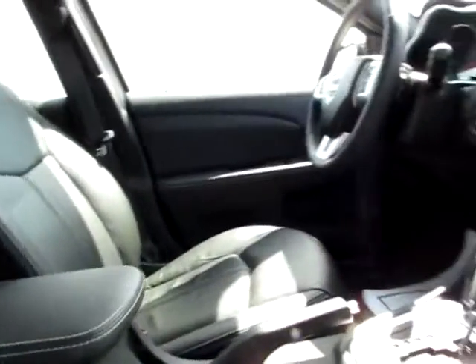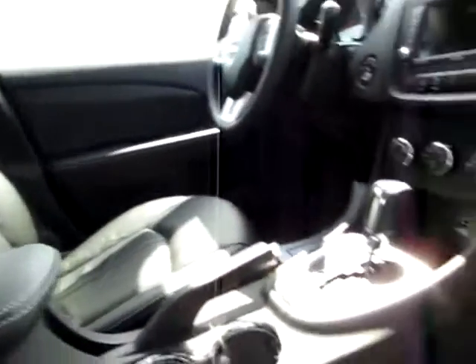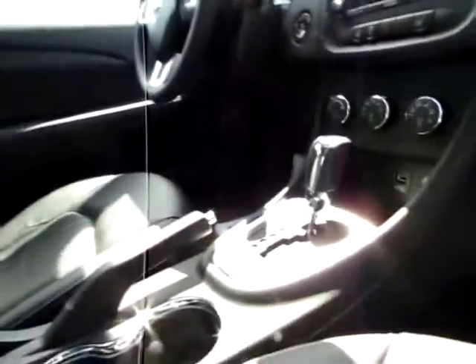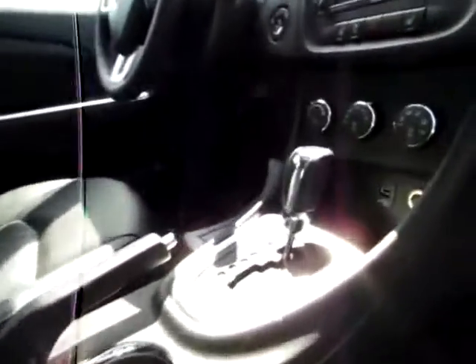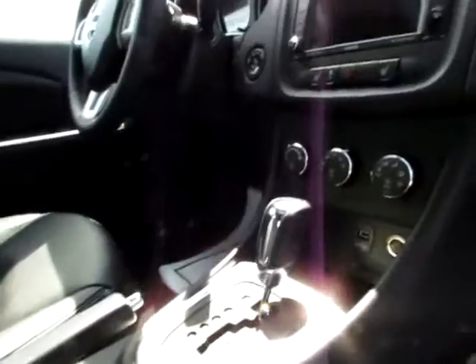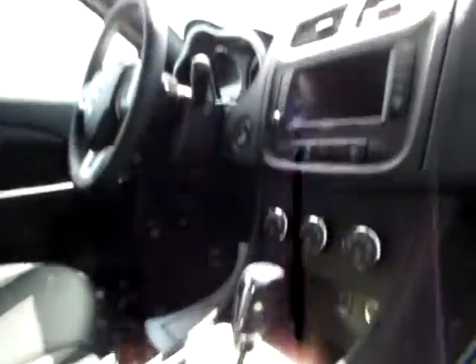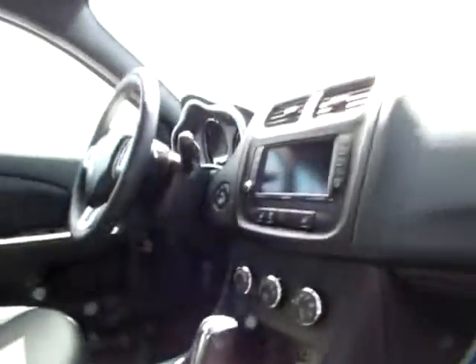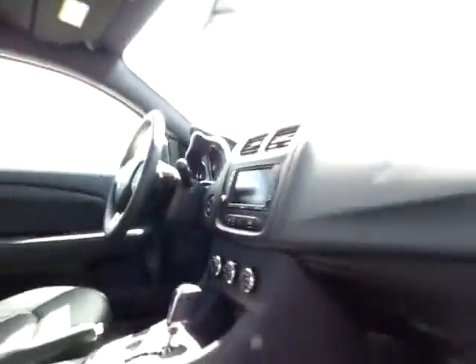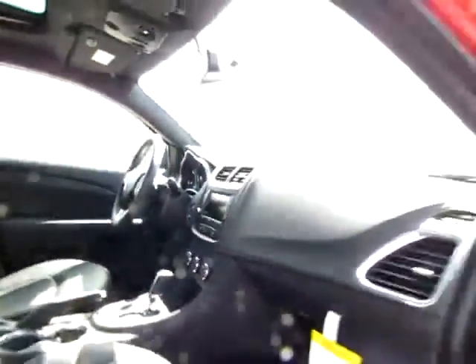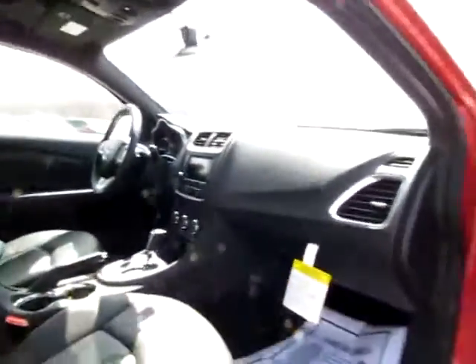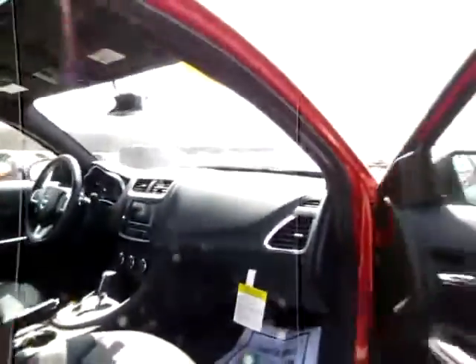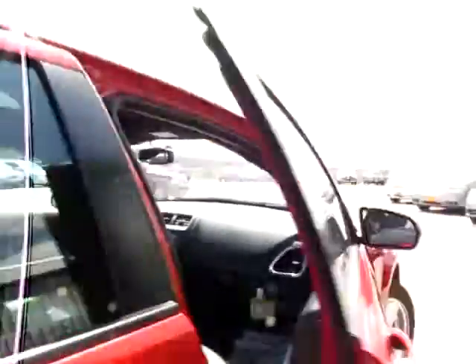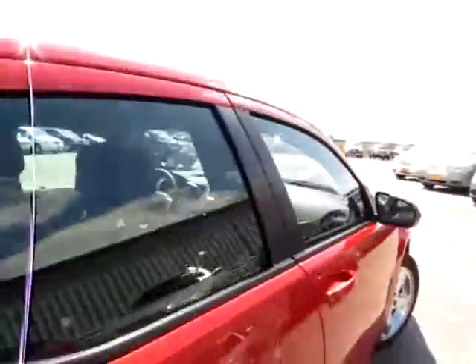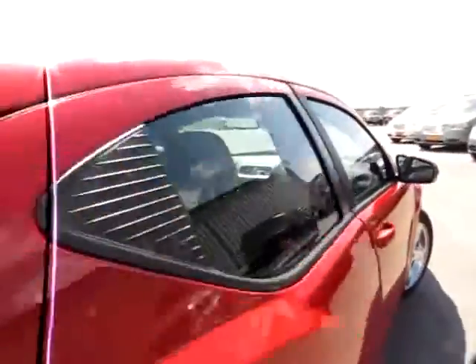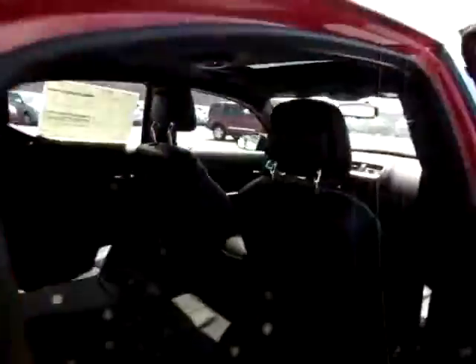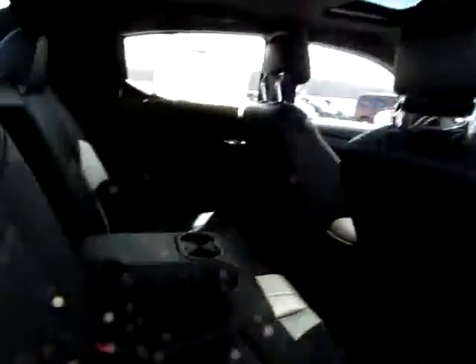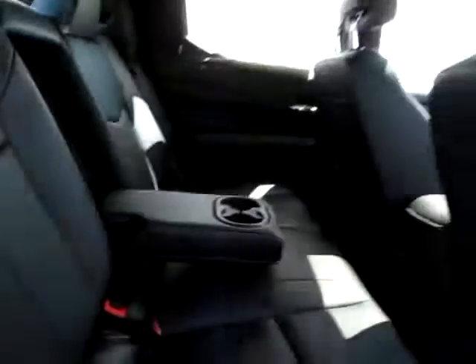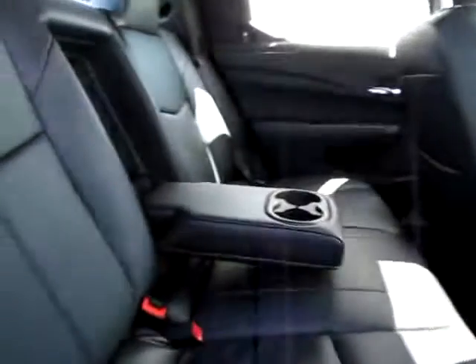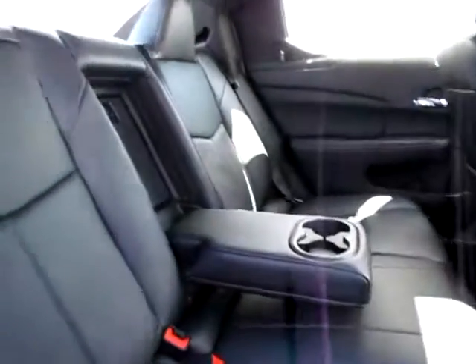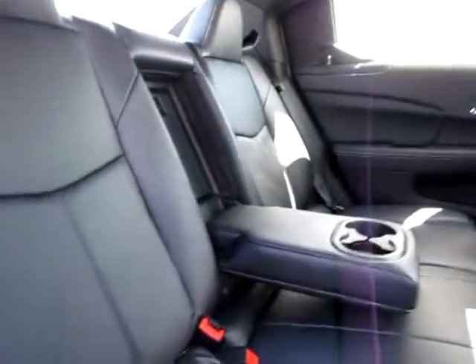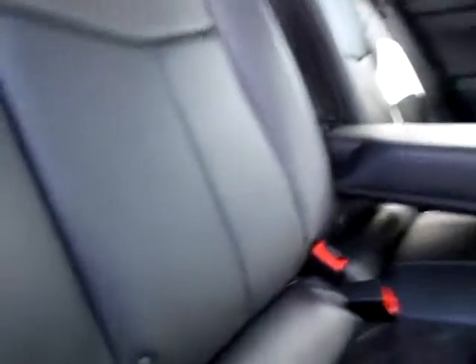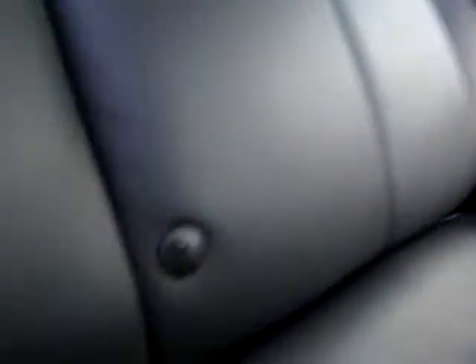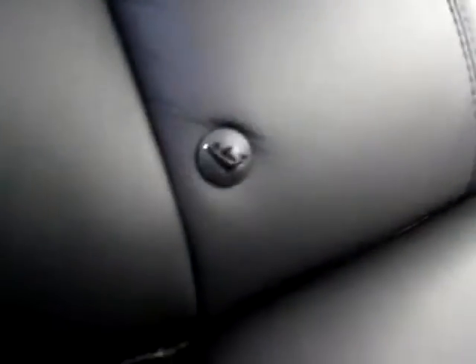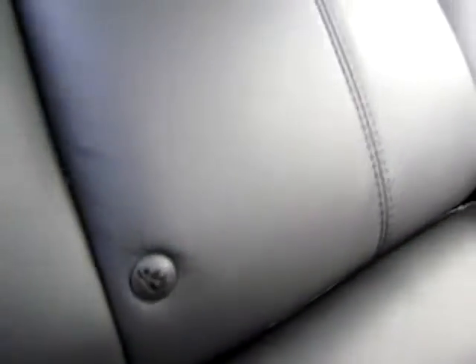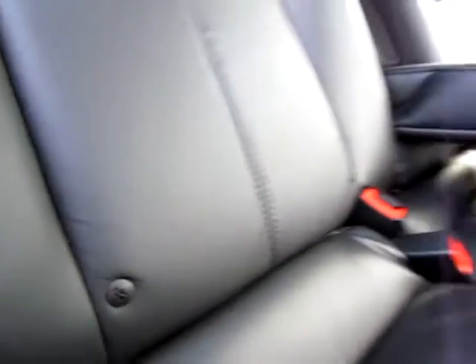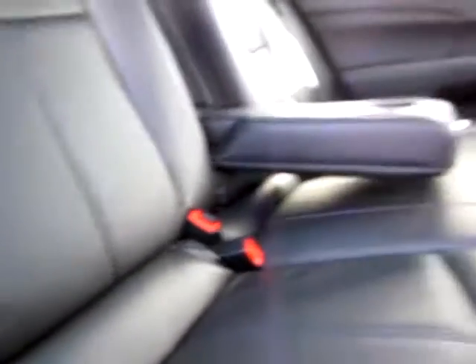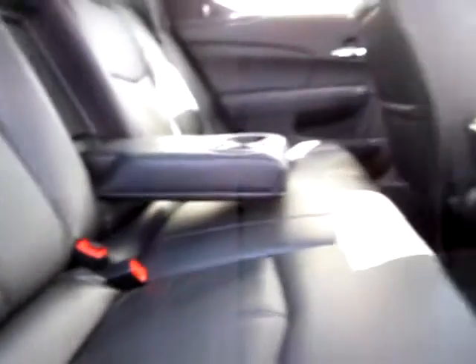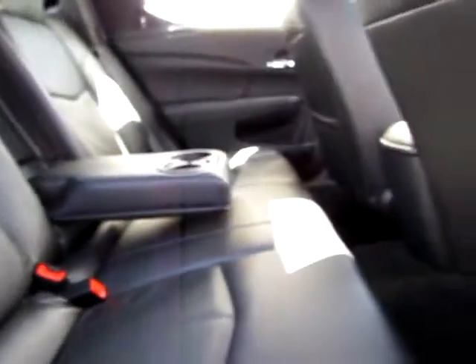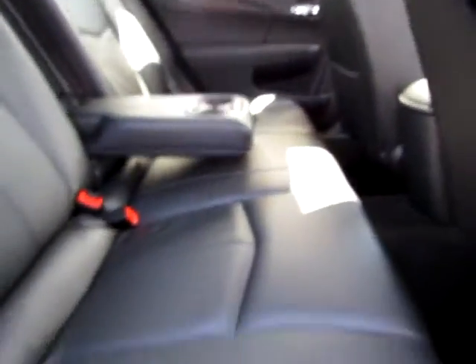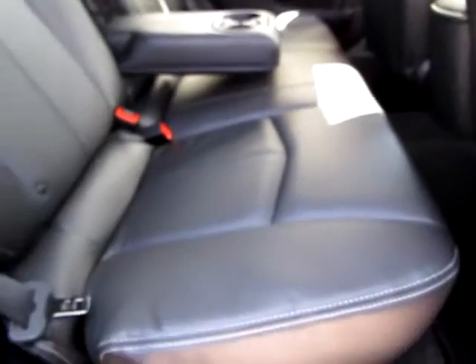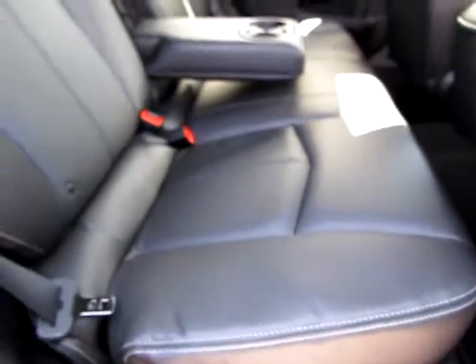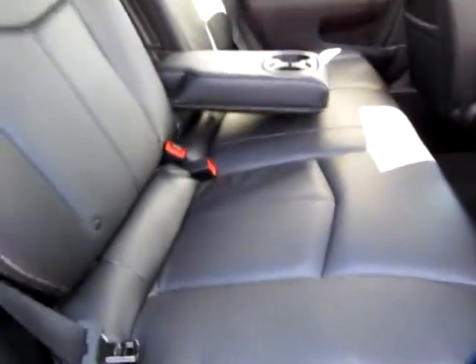Ebony leather seats. In the back, we have three seat belts. They're designed for car seats. Very, very comfortable.